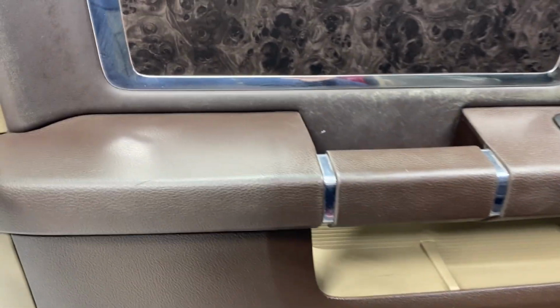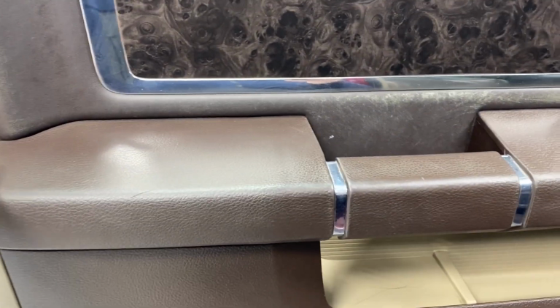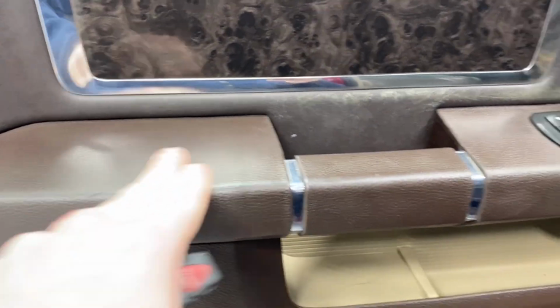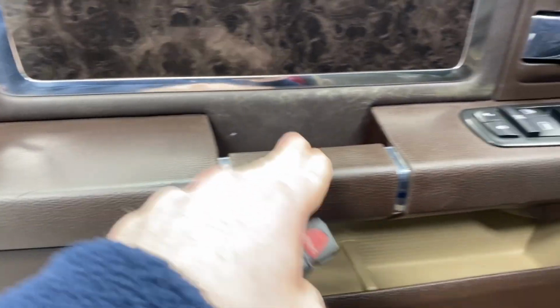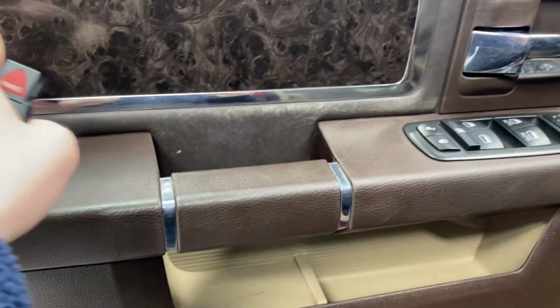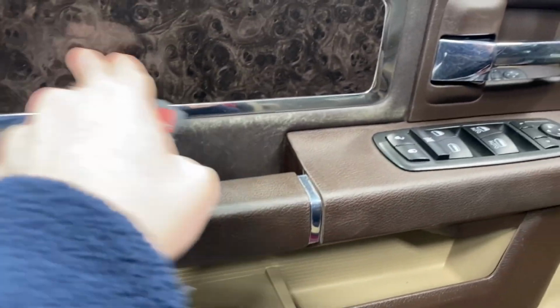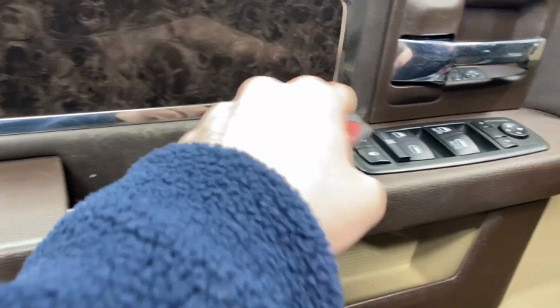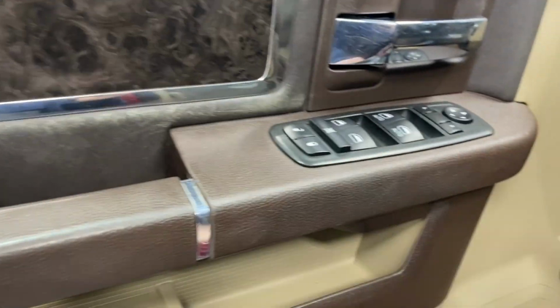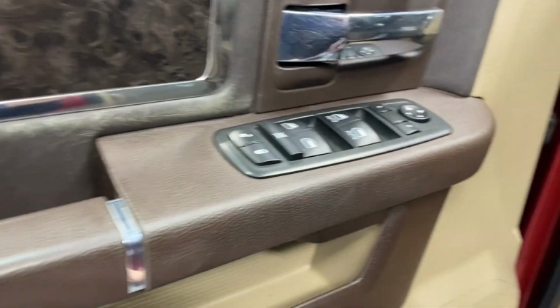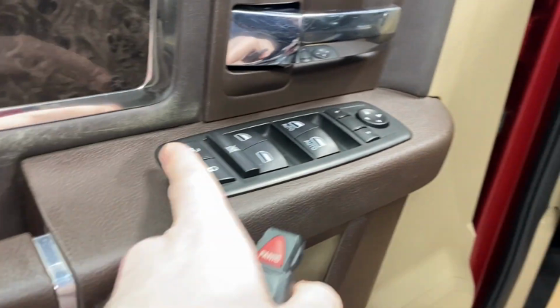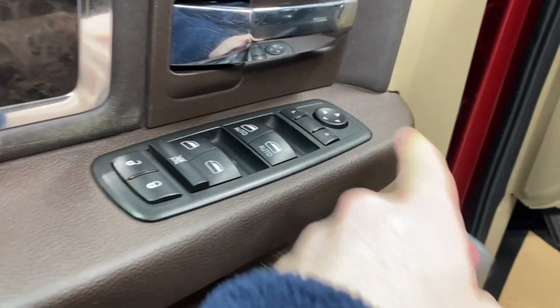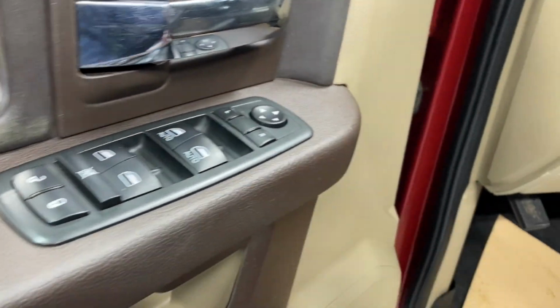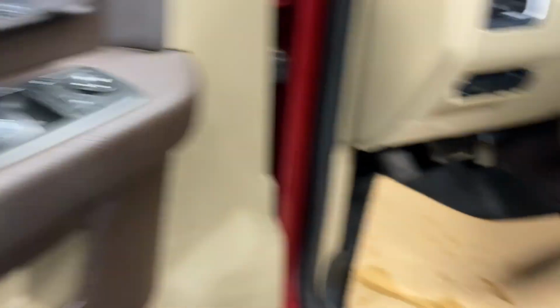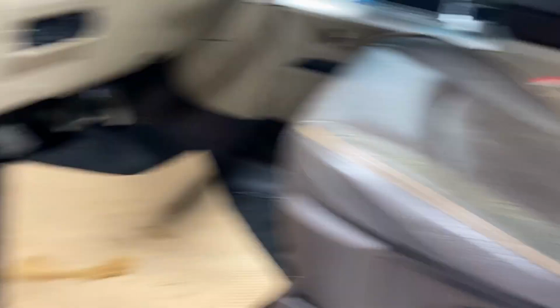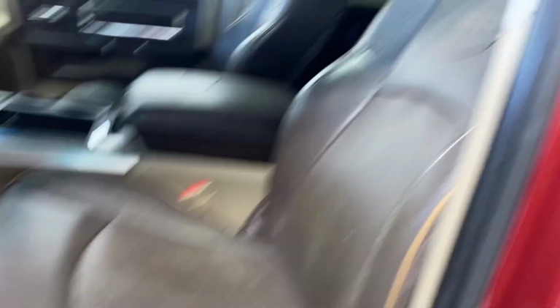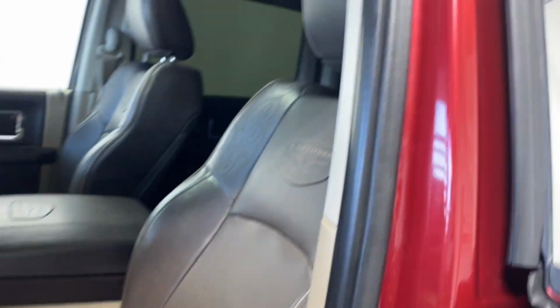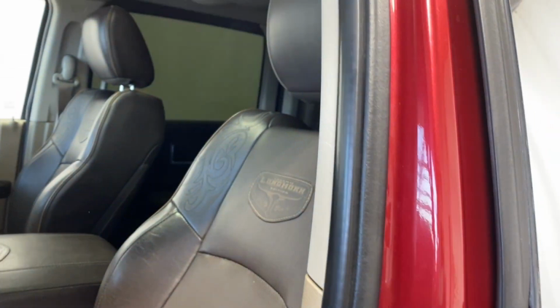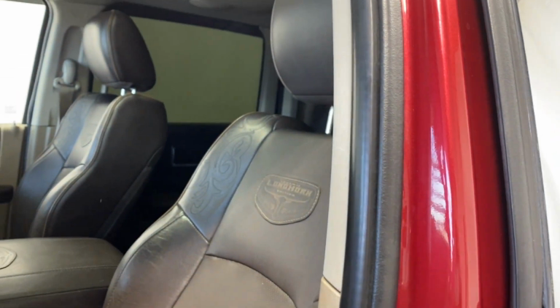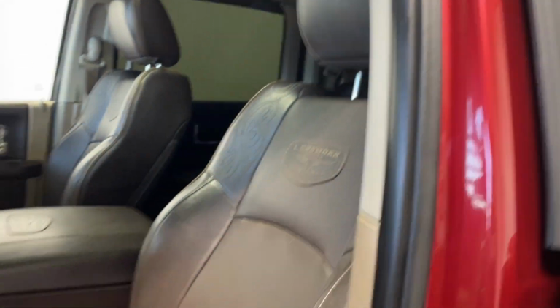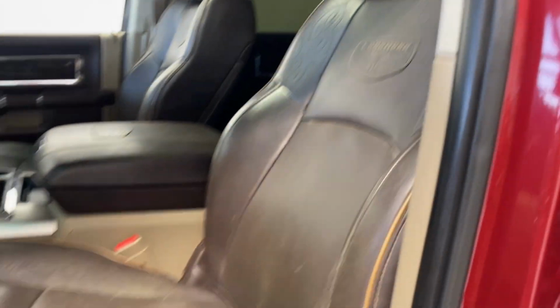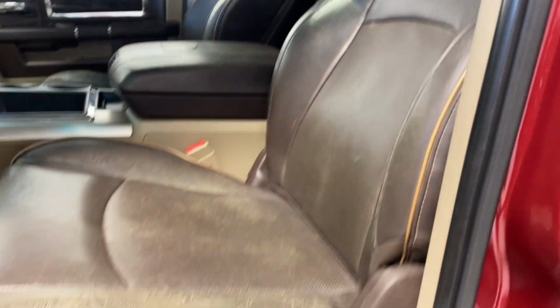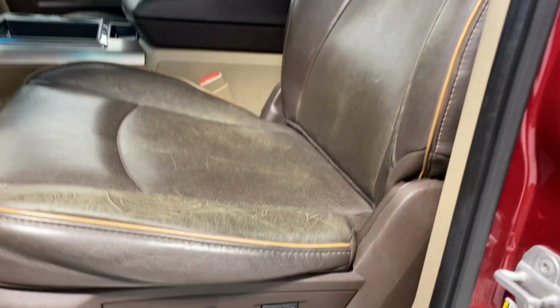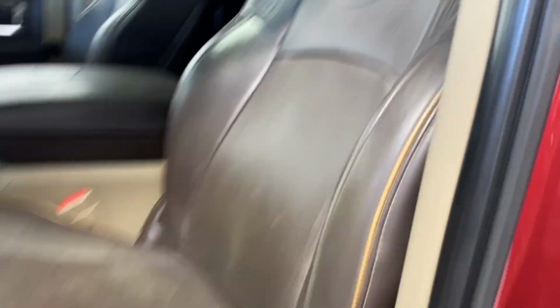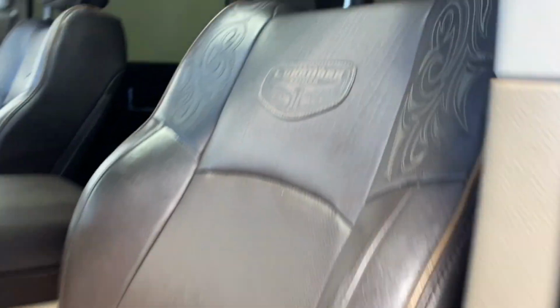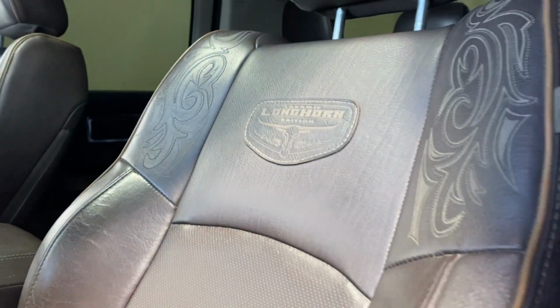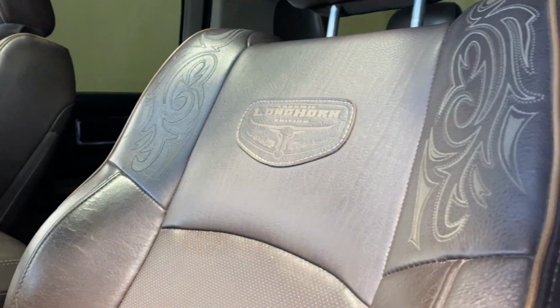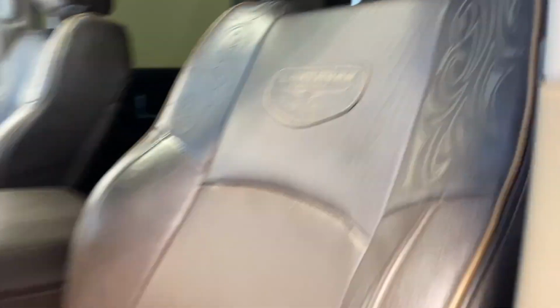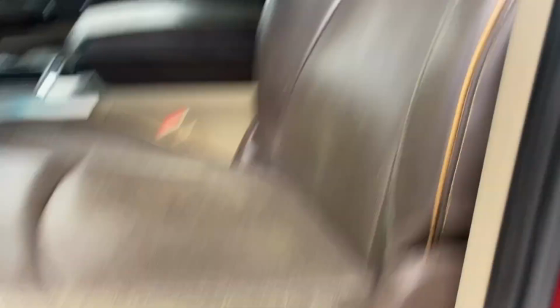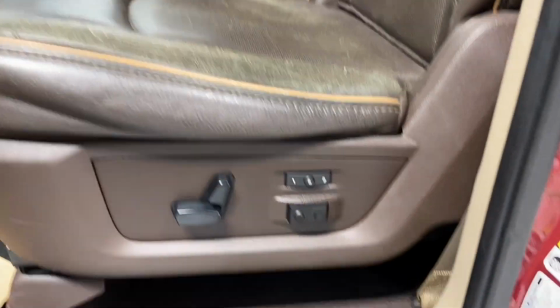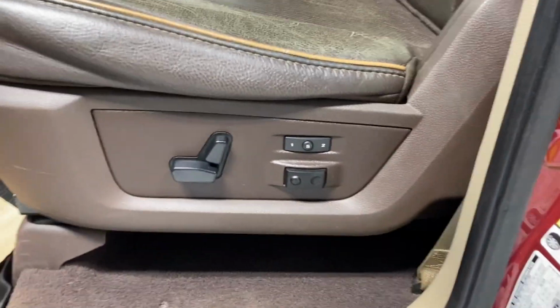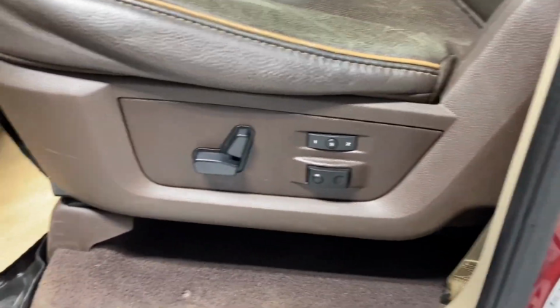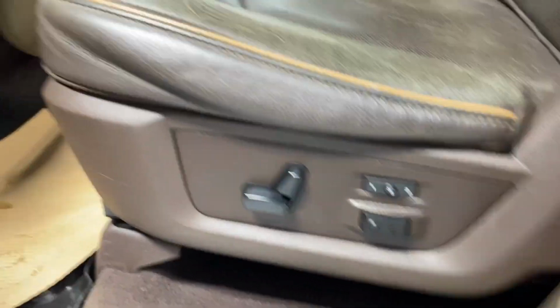The door's got a nice armrest, wood trim, power locks and mirrors, leather upholstery in a pouty brown color — the Longhorn Edition. Power driver lumbar support.